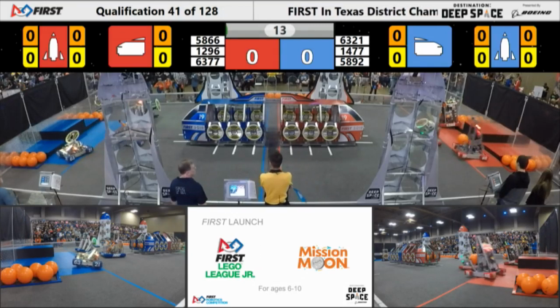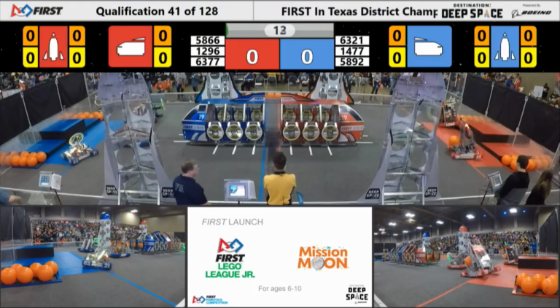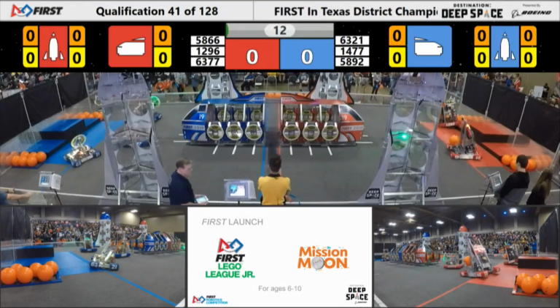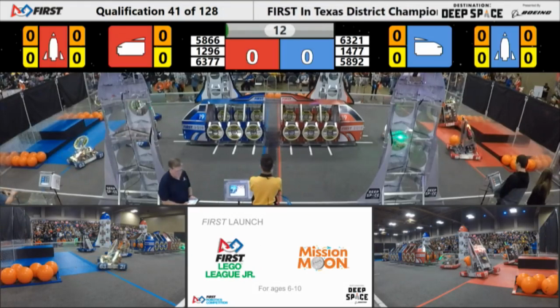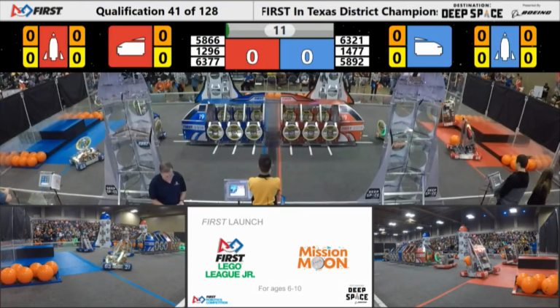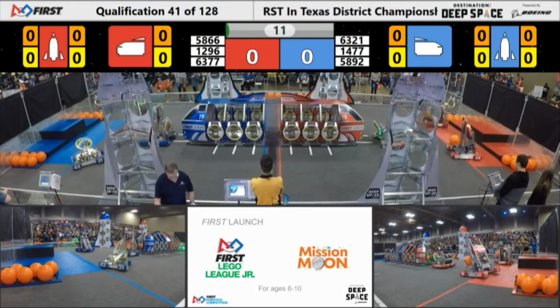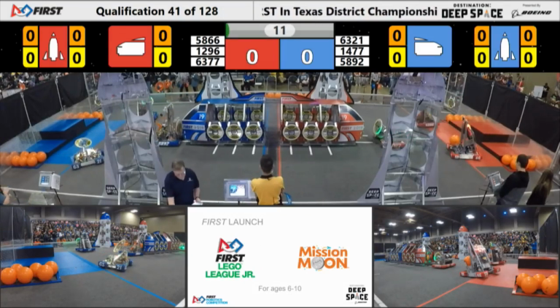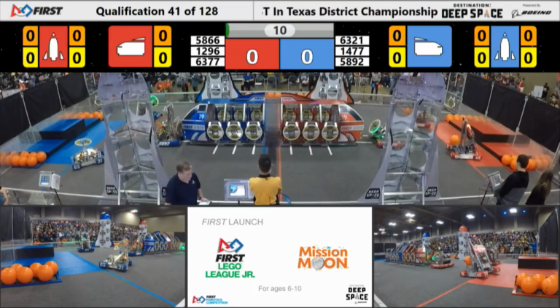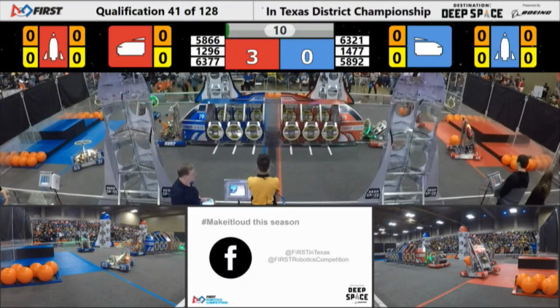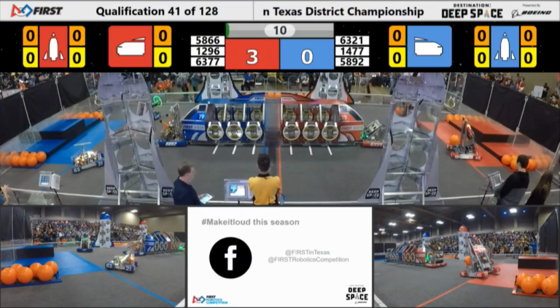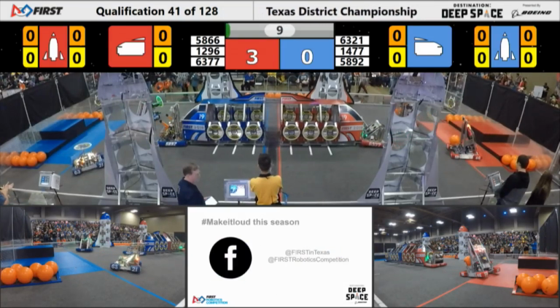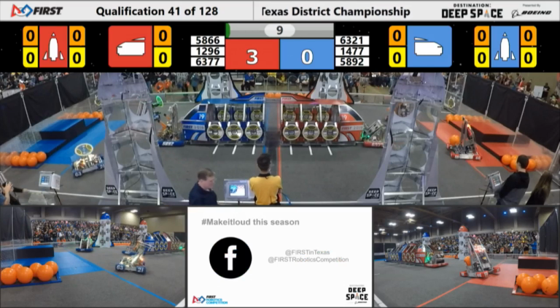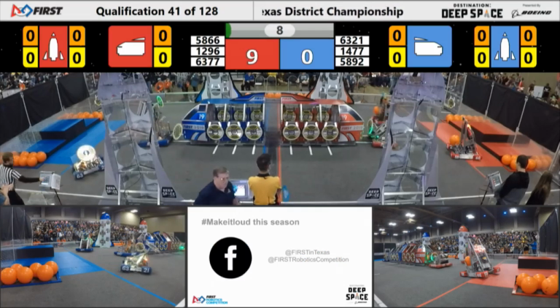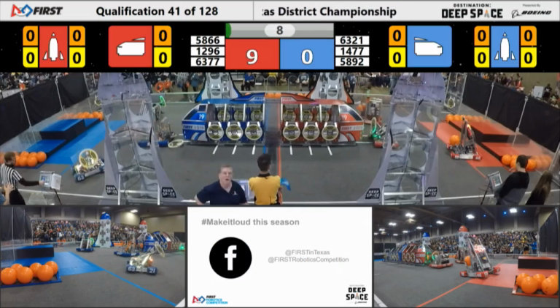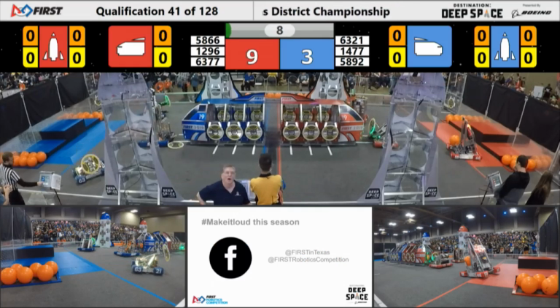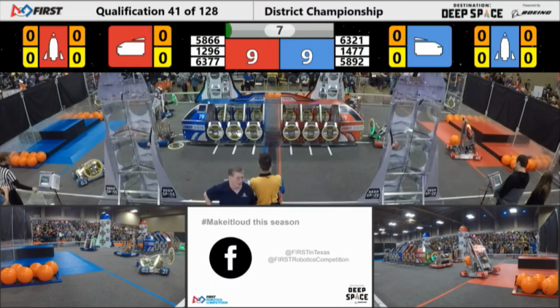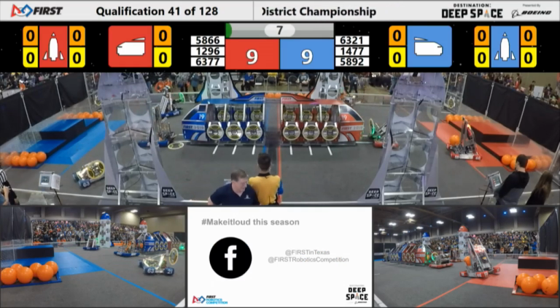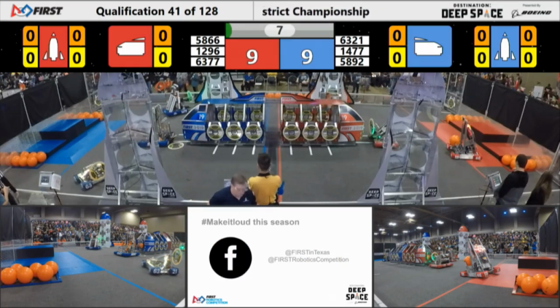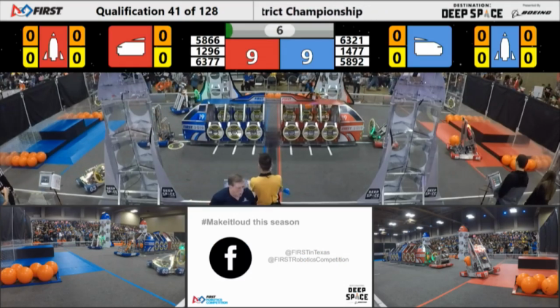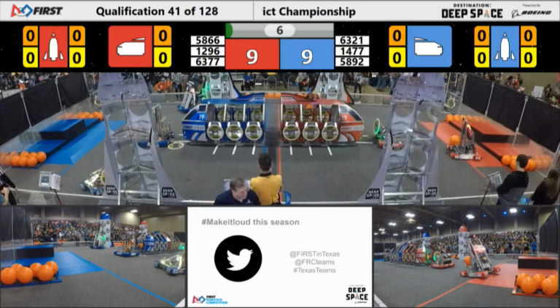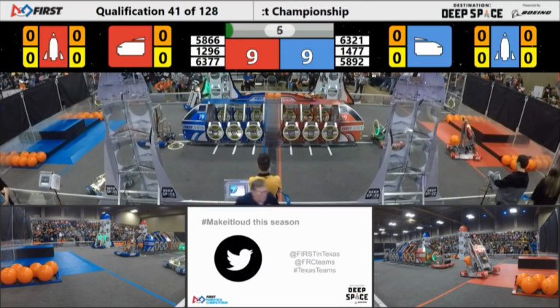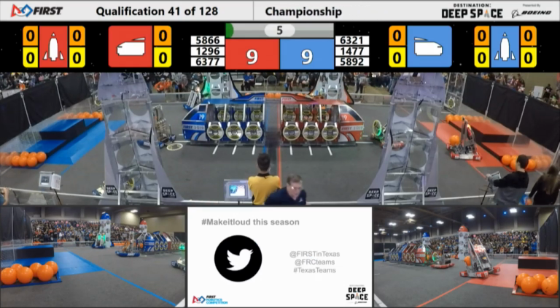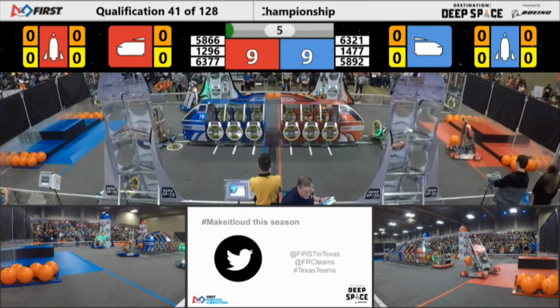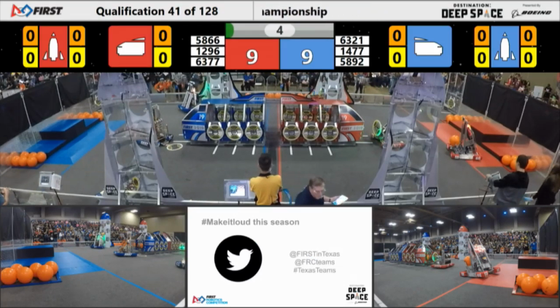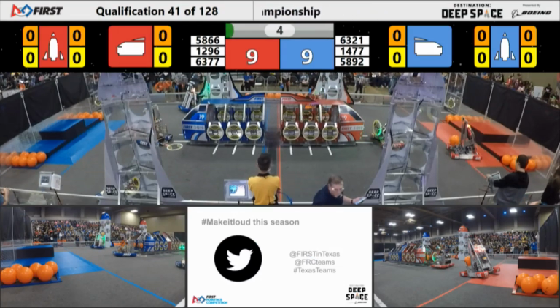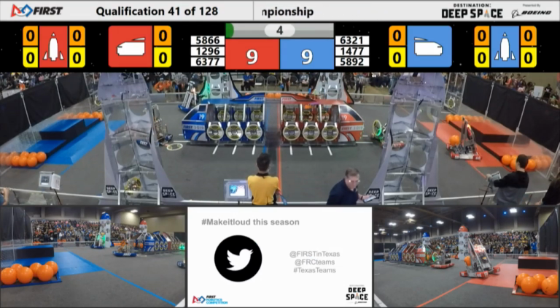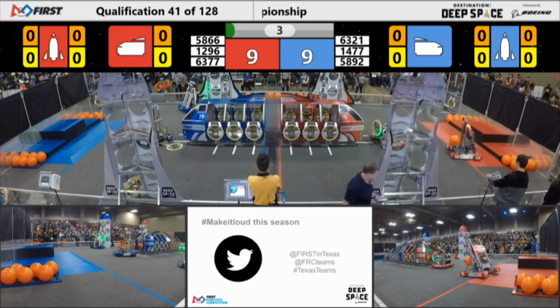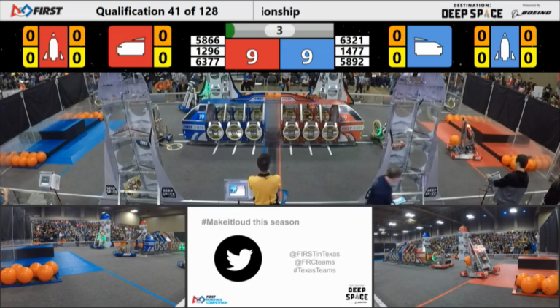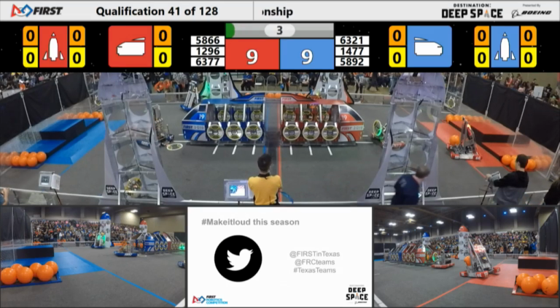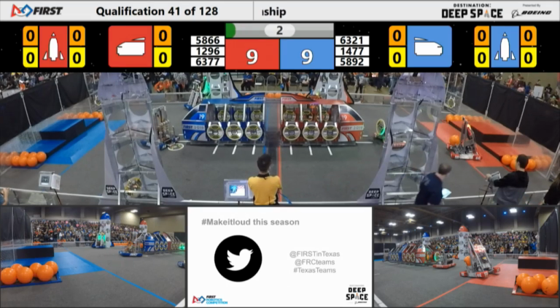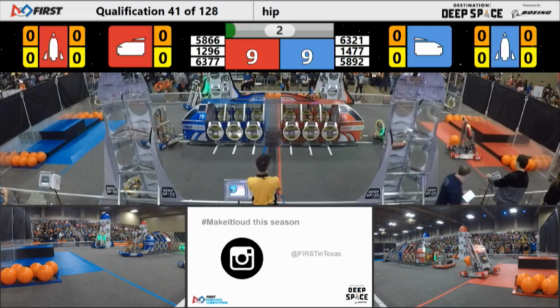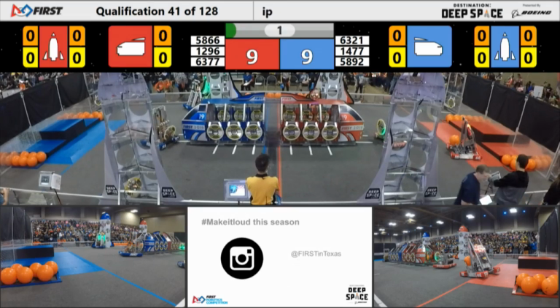Red starting from a higher position, then blue will have a slight advantage, maybe coming out of the sandstorm, as all three of the blue robots are past the HAB line. However, it looks like one red robot, 58-66, the Iron Tigers, not quite past it.